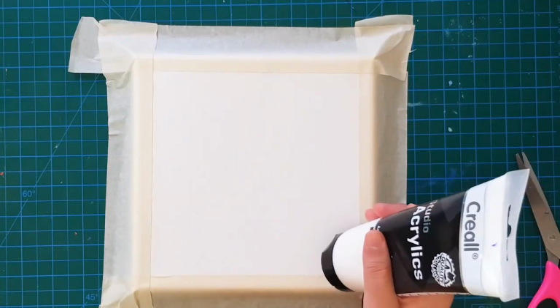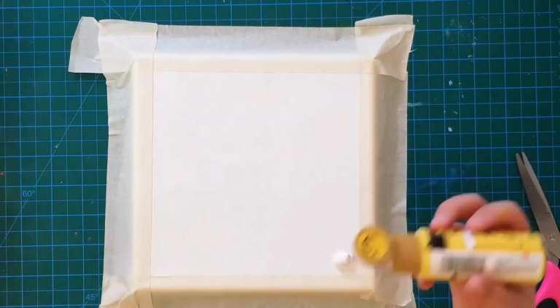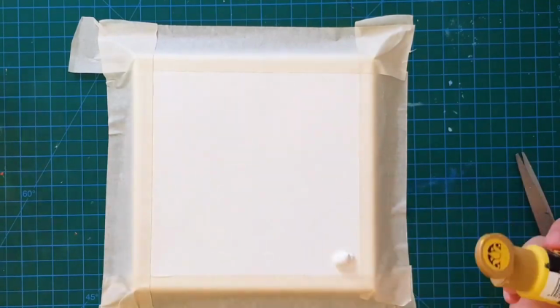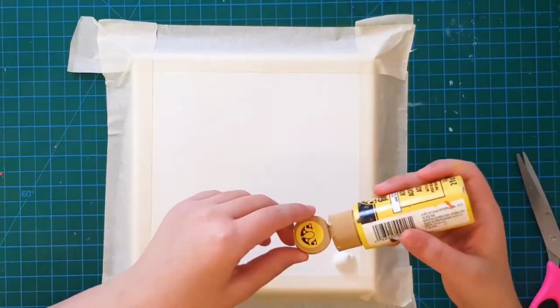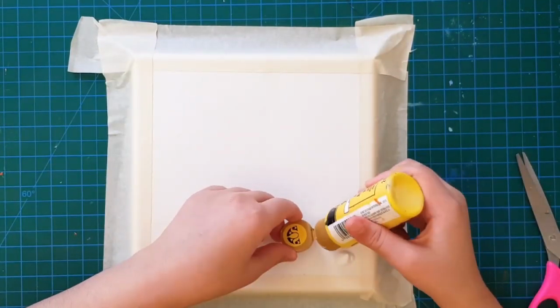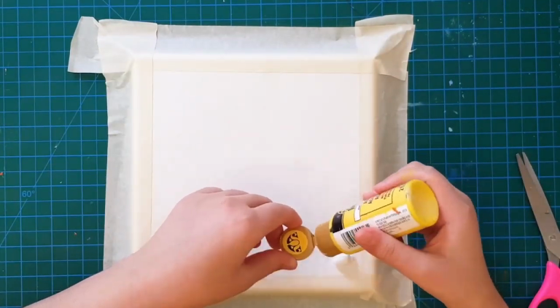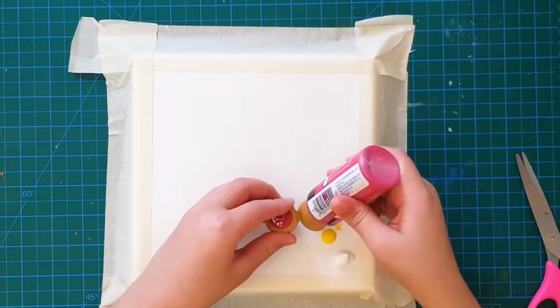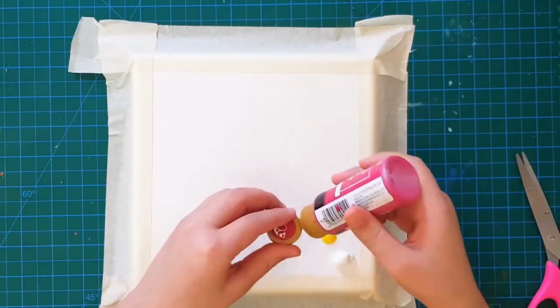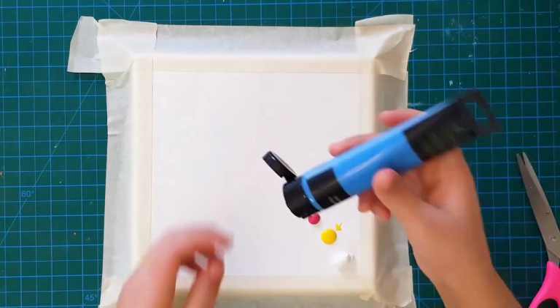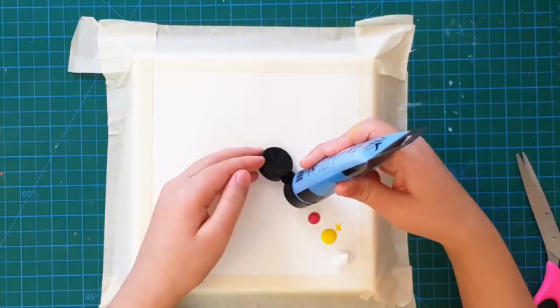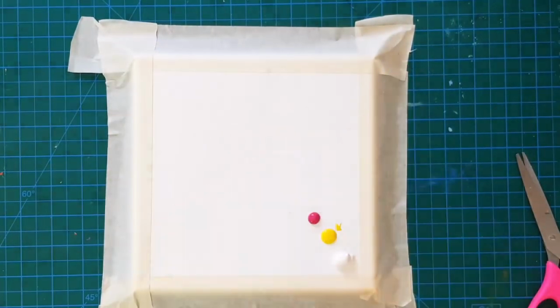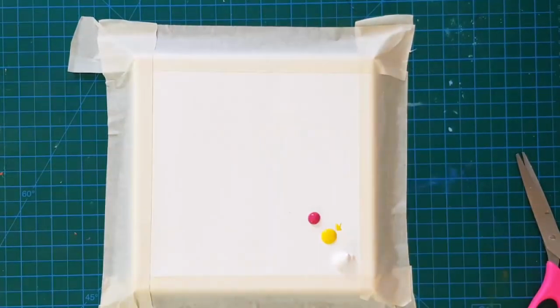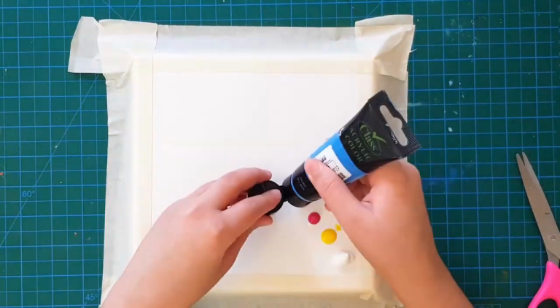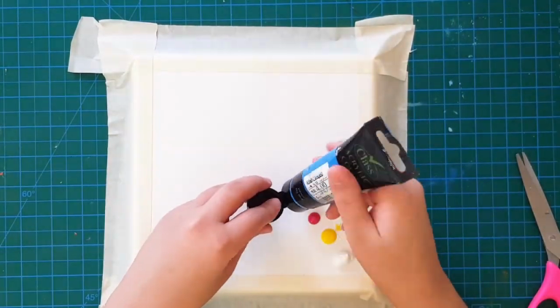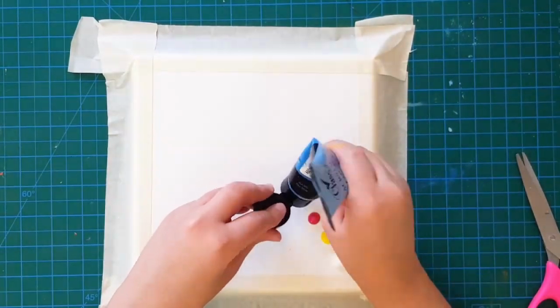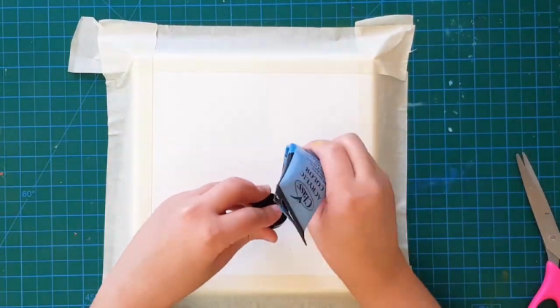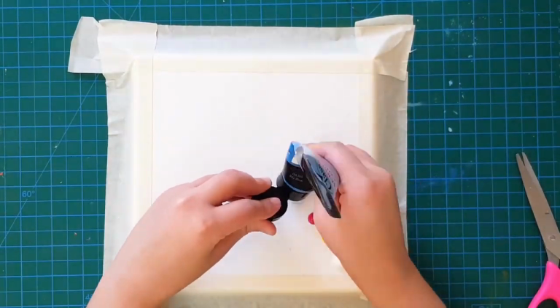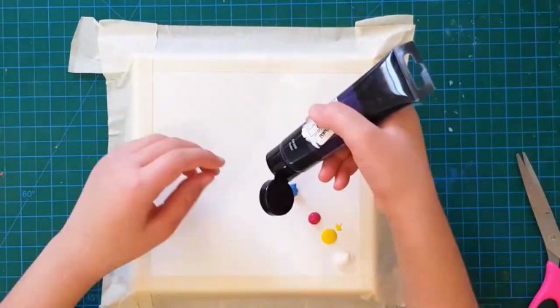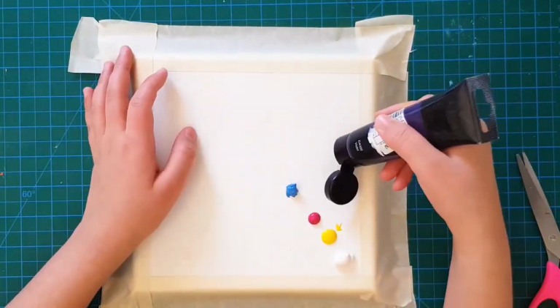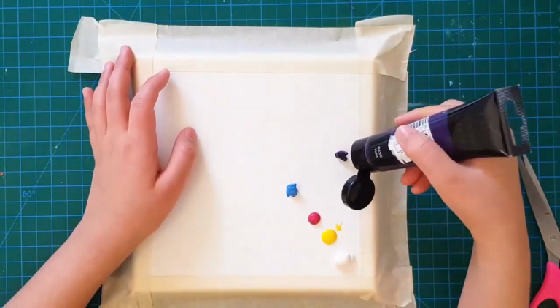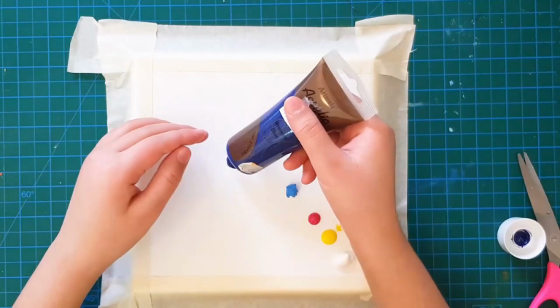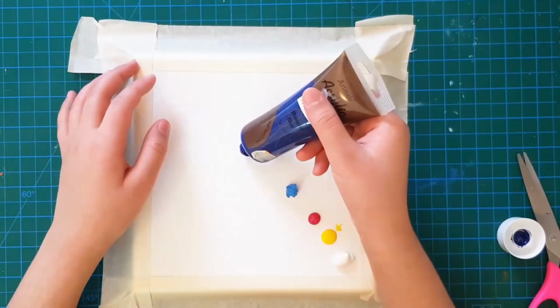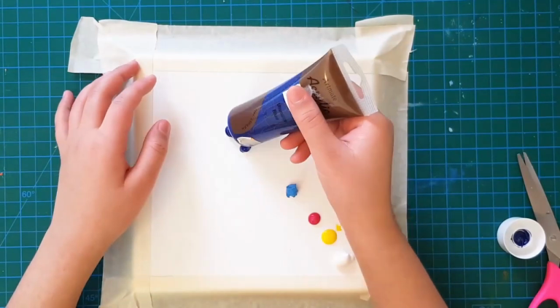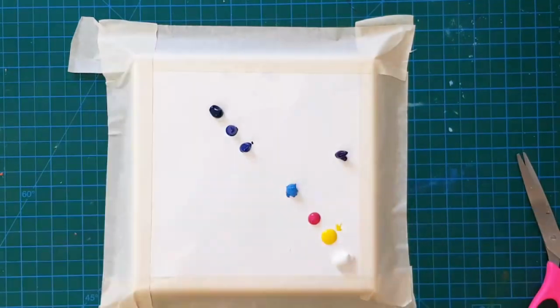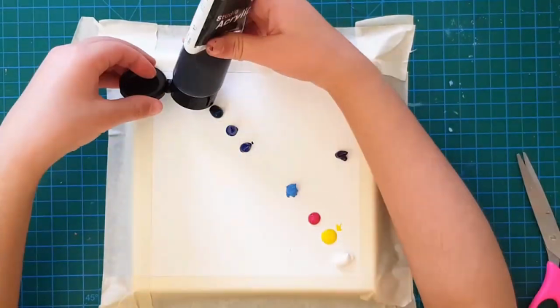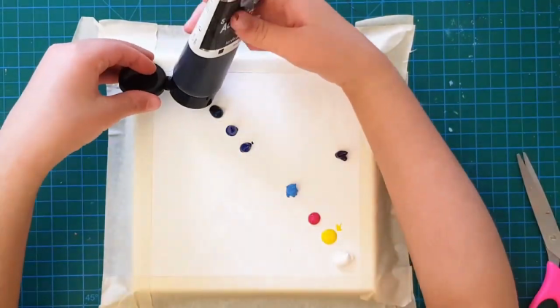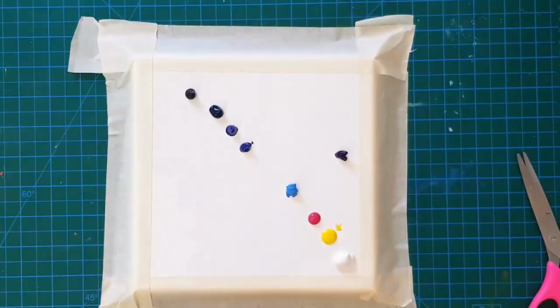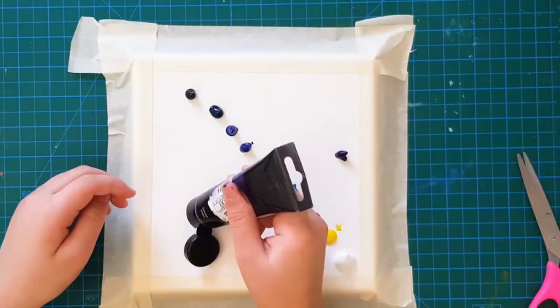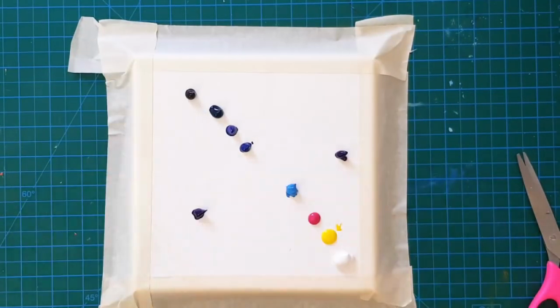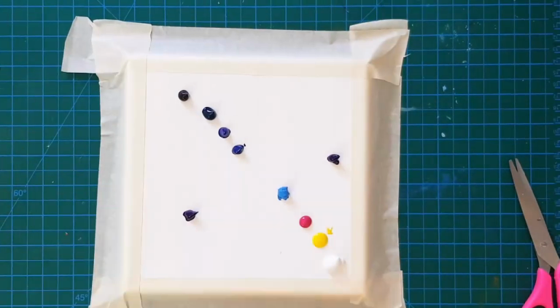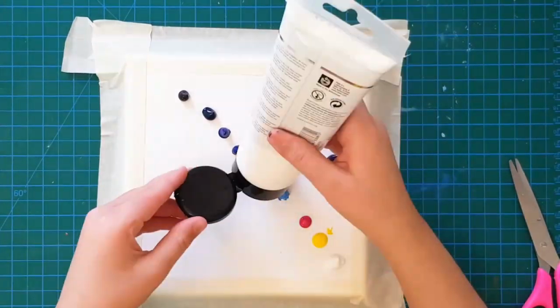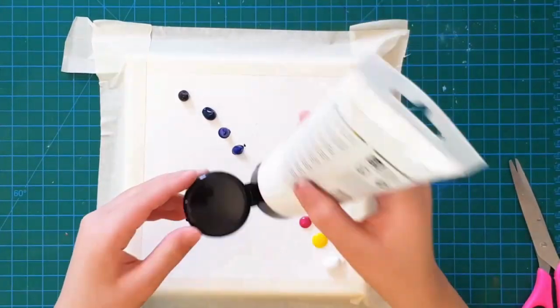Now I am going to add some white, yellow, magenta, sky blue, some violet, ultramarine, prussian blue, and black.